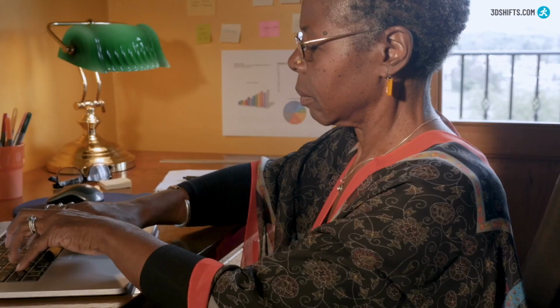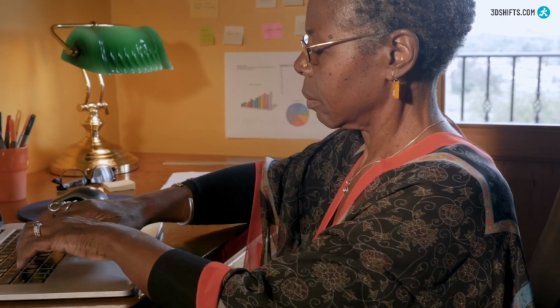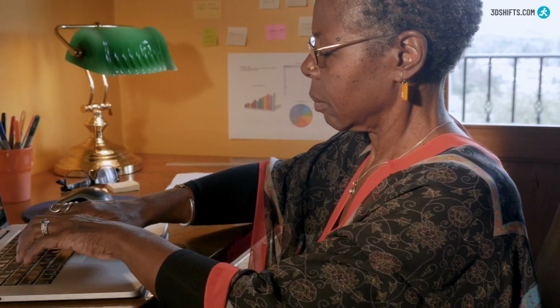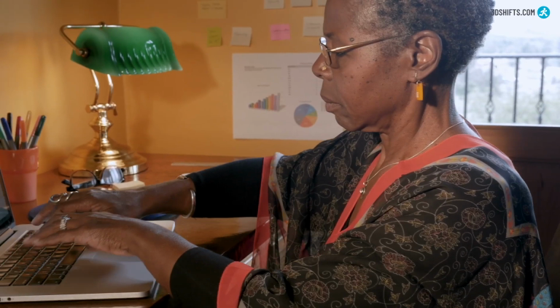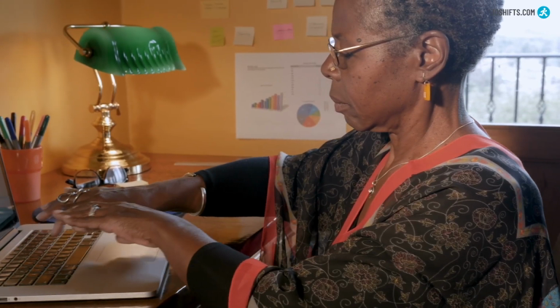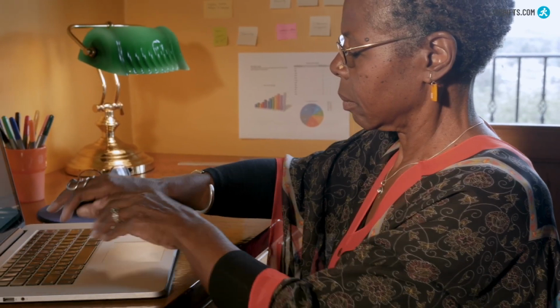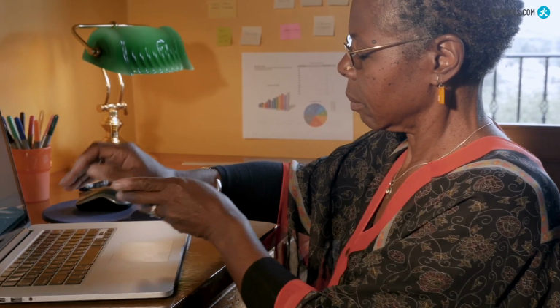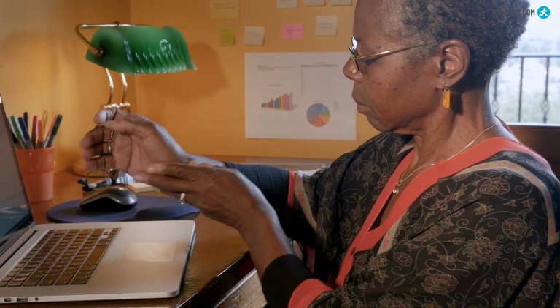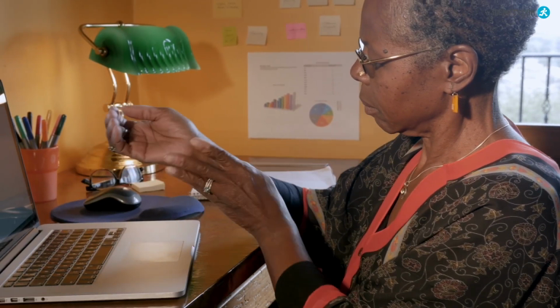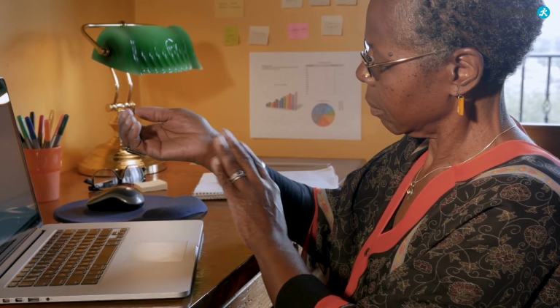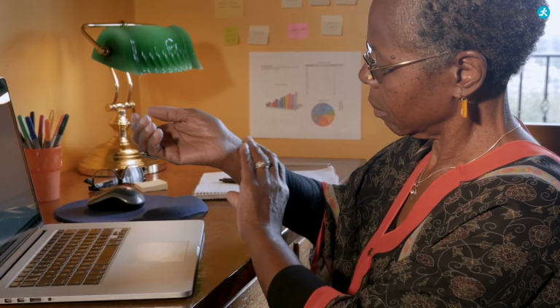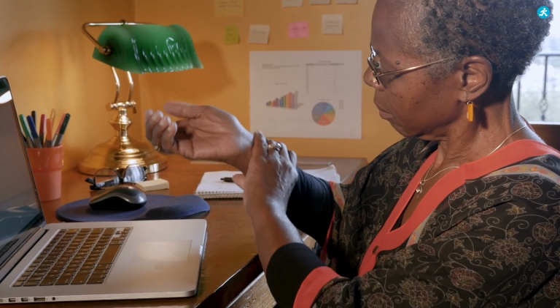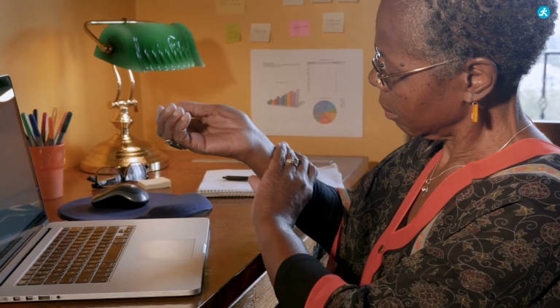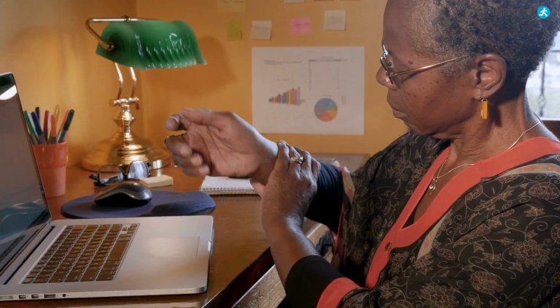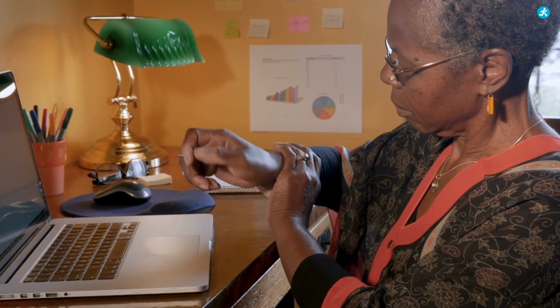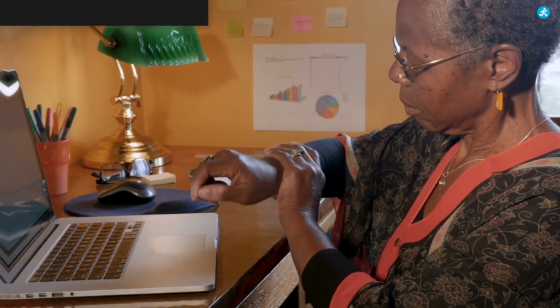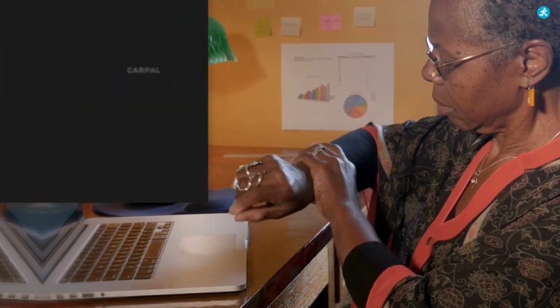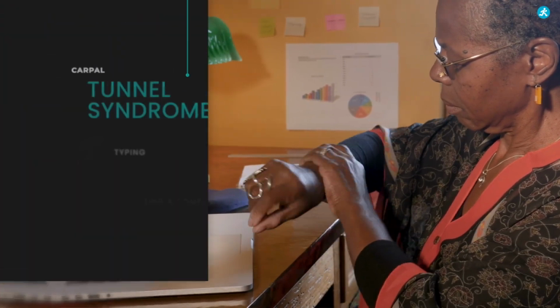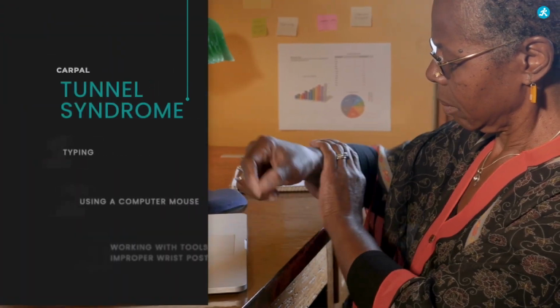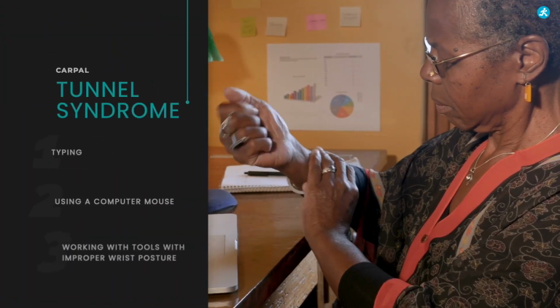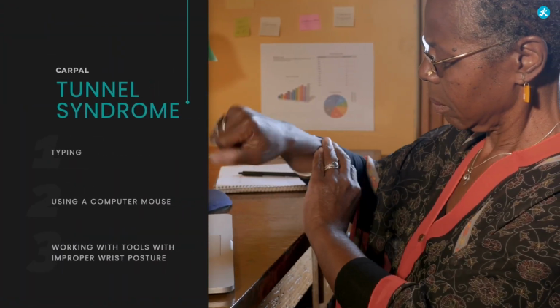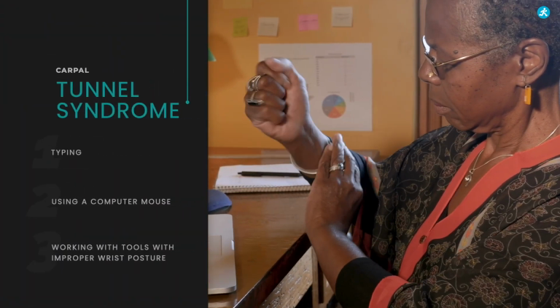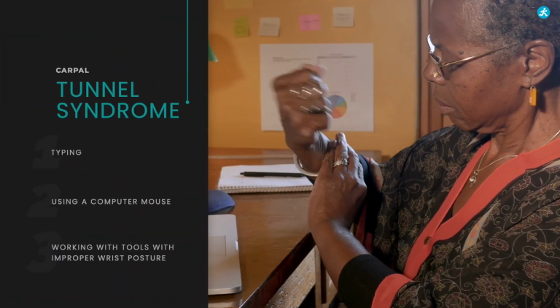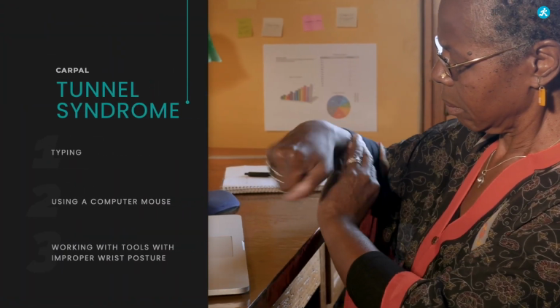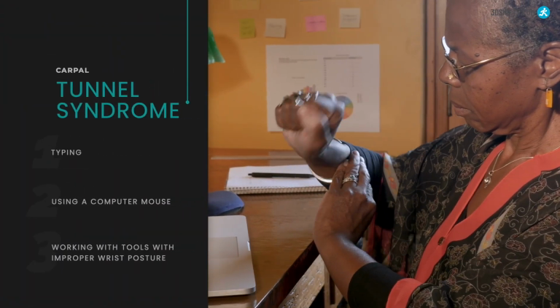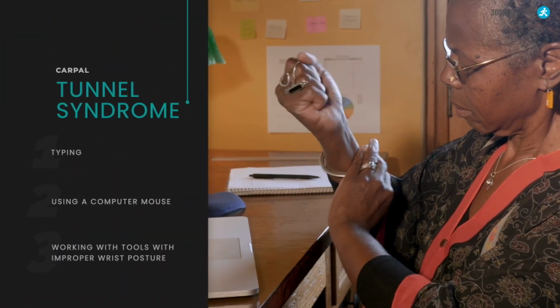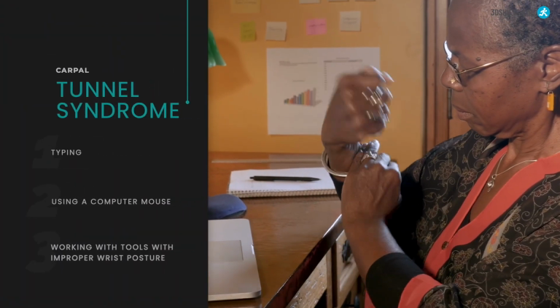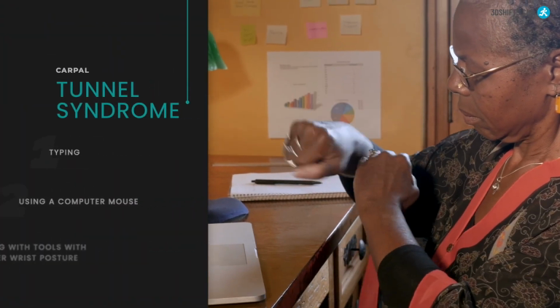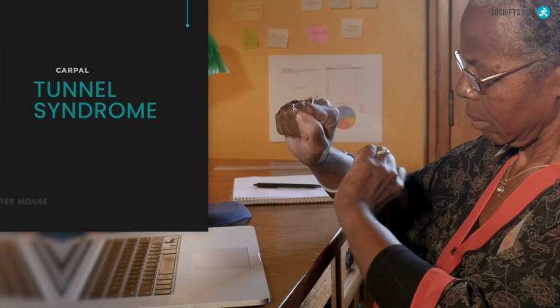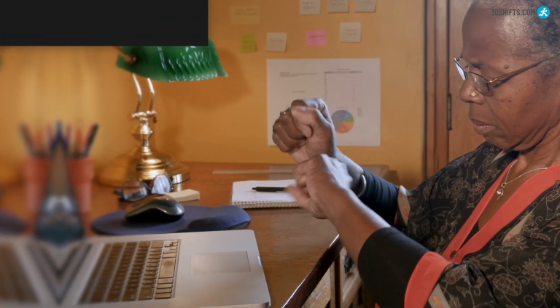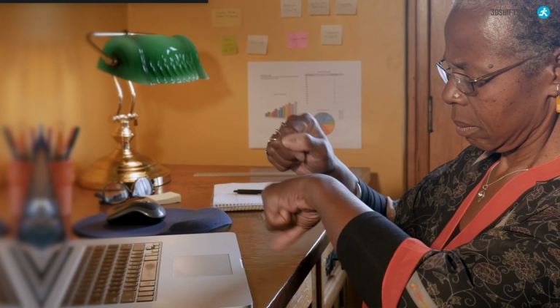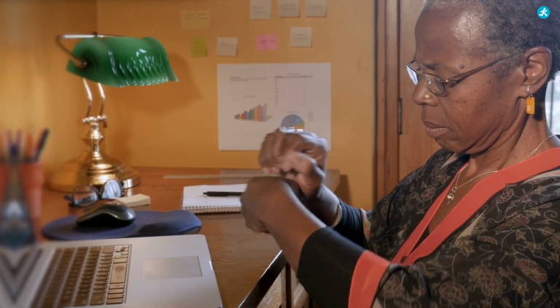Carpal tunnel syndrome is typically caused by repetitive hand and wrist movements, such as typing, using a computer mouse, or working with tools with improper wrist posture.